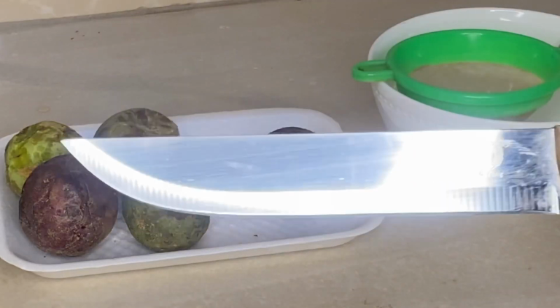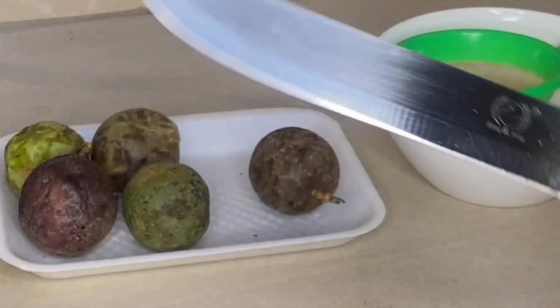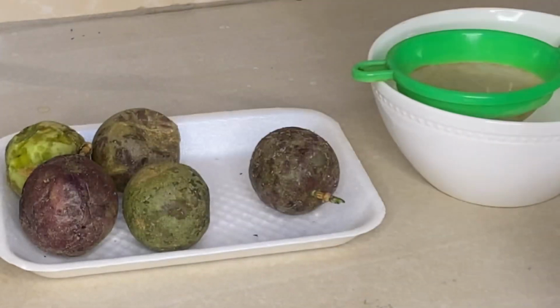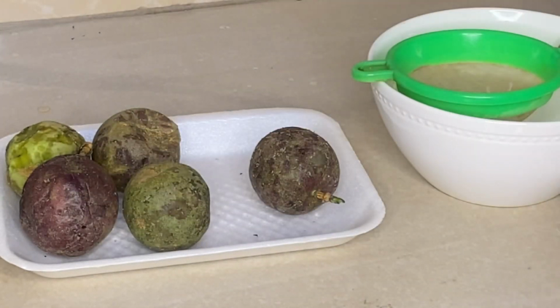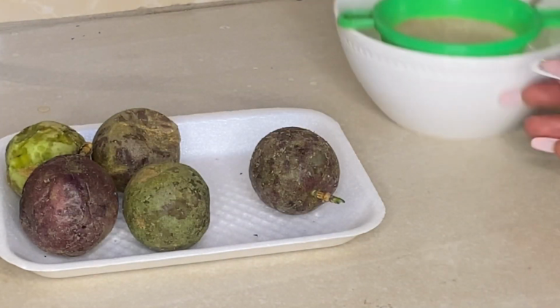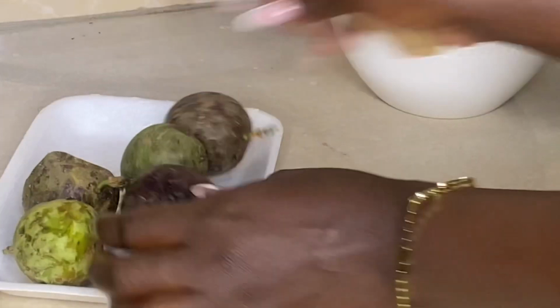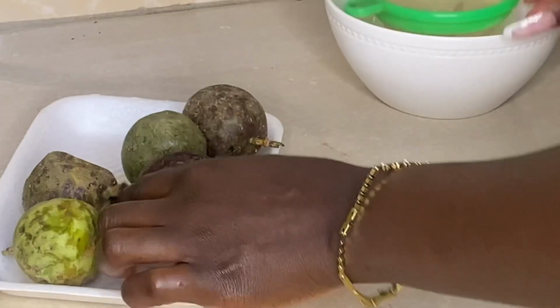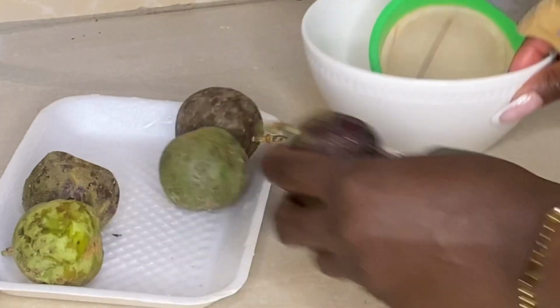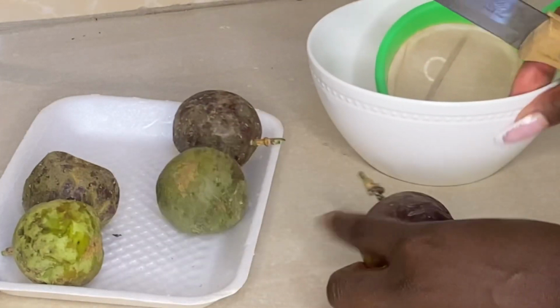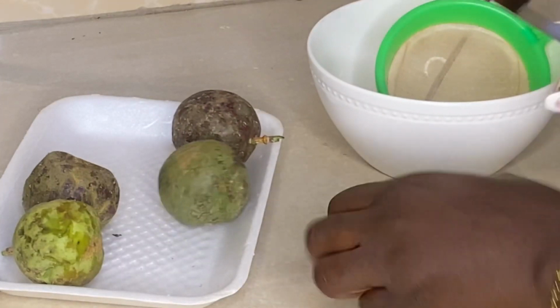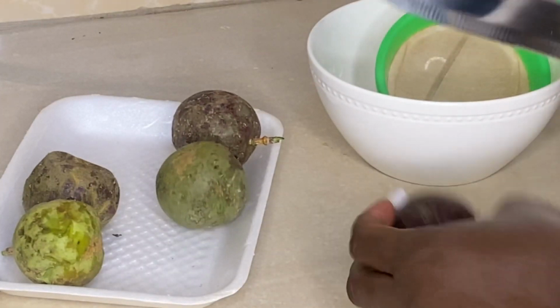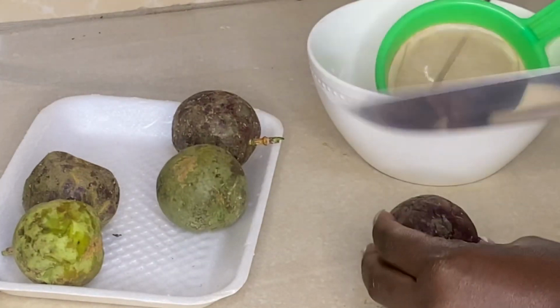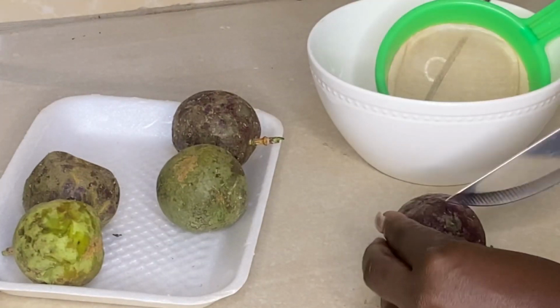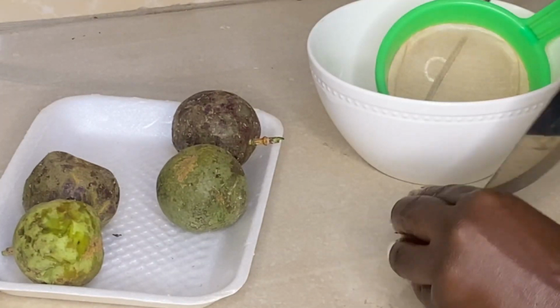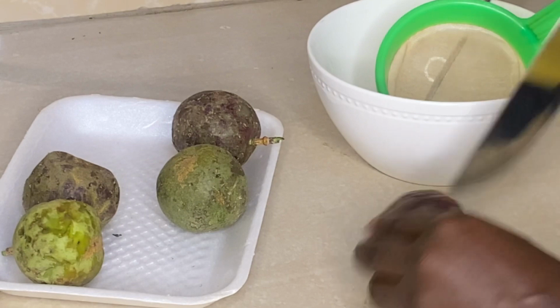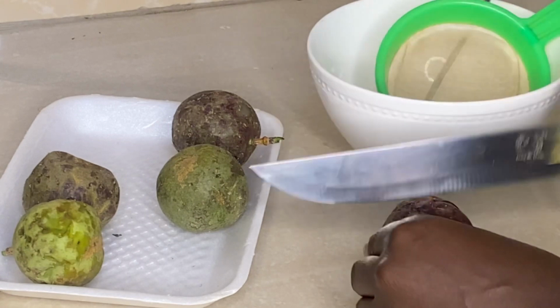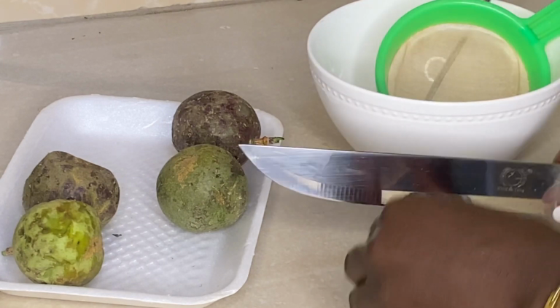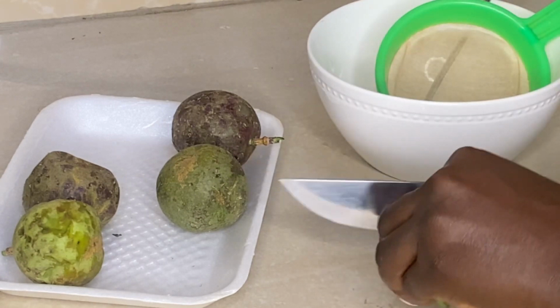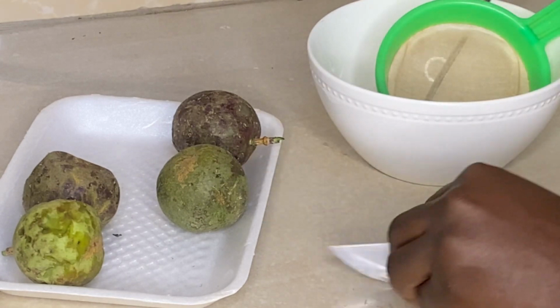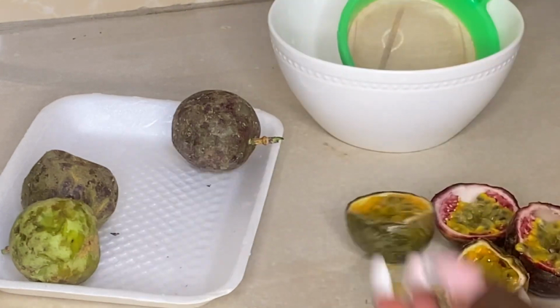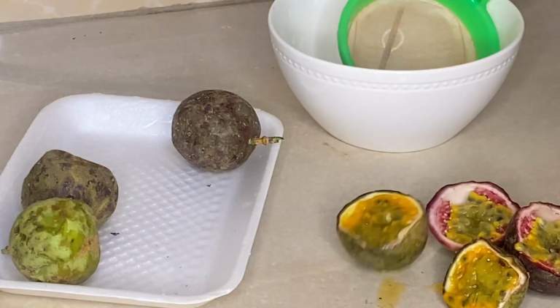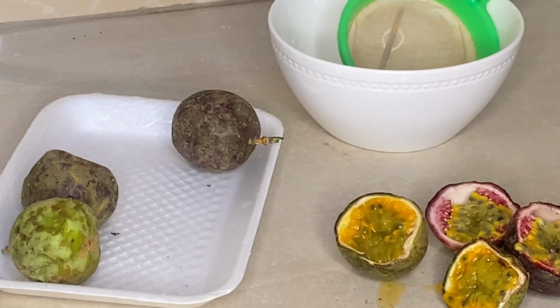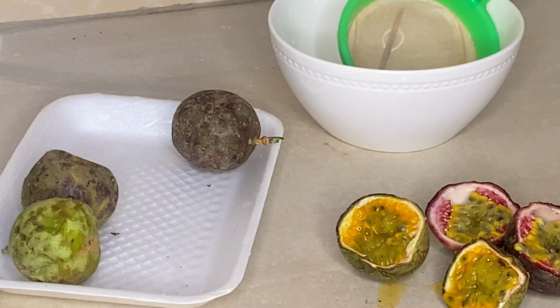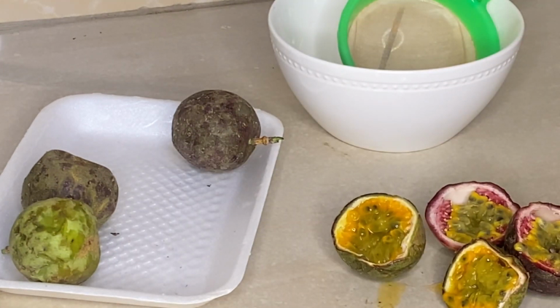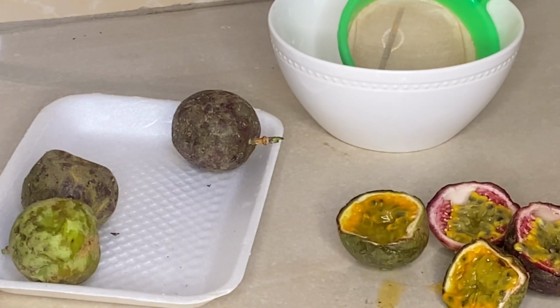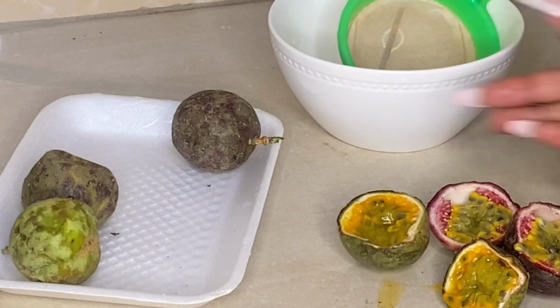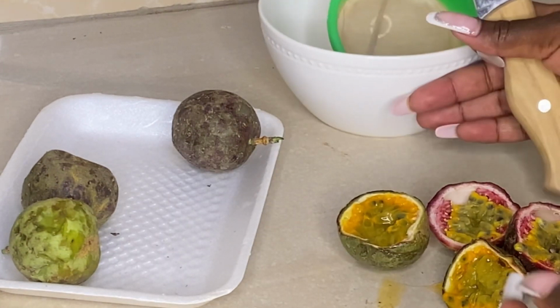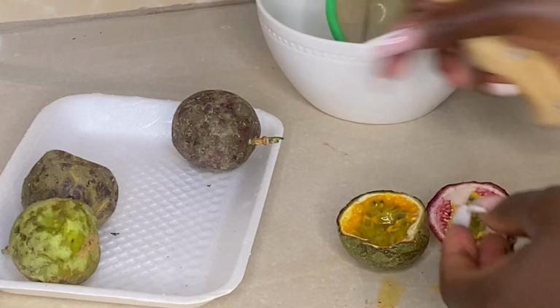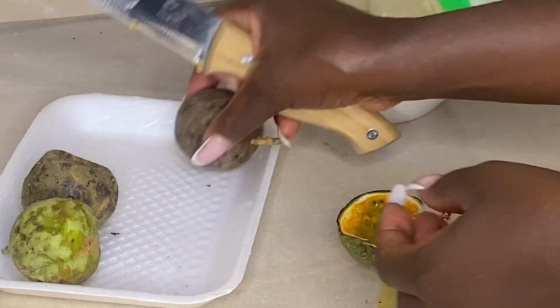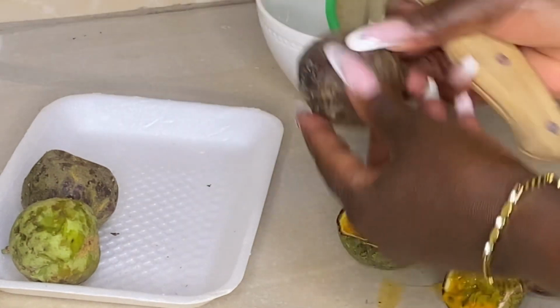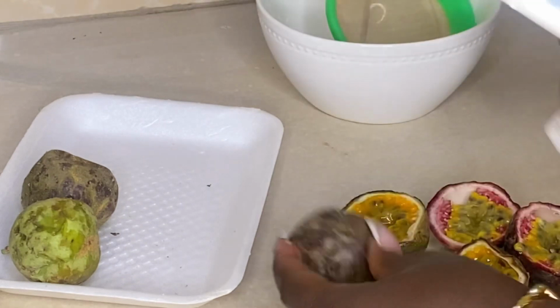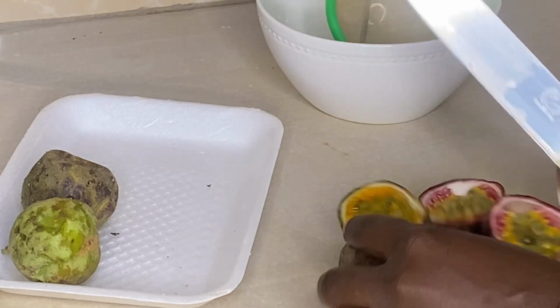Get your passion fruits ready — you need a knife, a sieve, and a bowl. You're now going to cut your passion fruits into two, just like how I am doing it here.